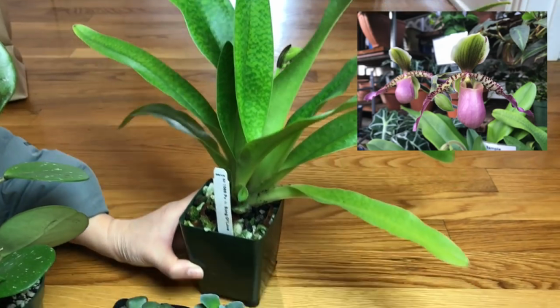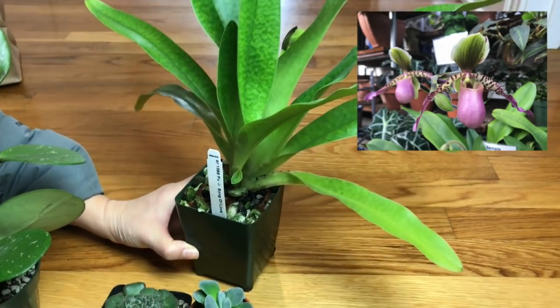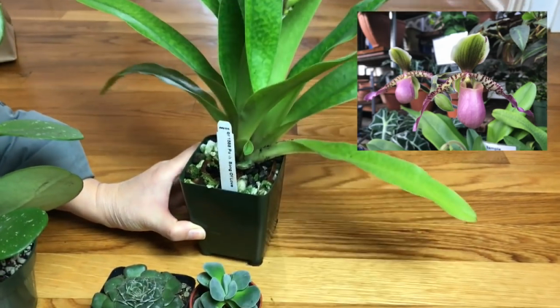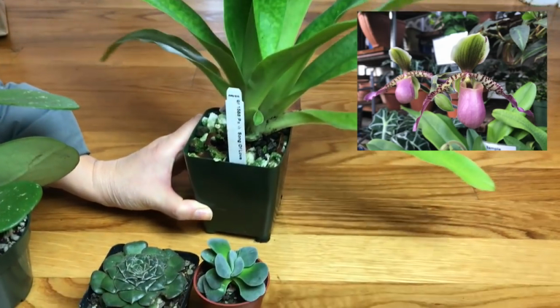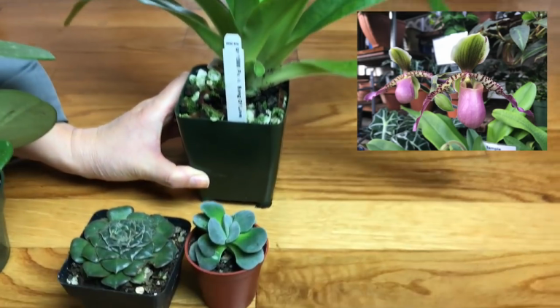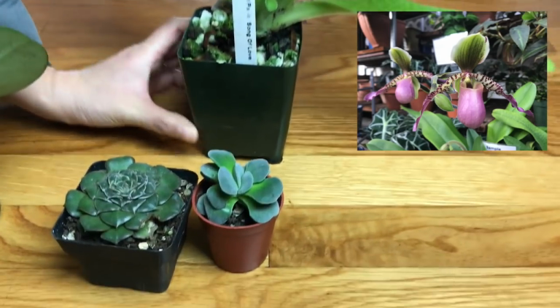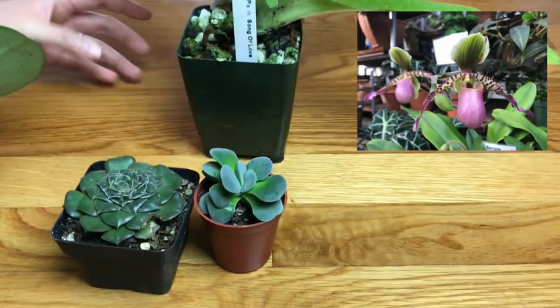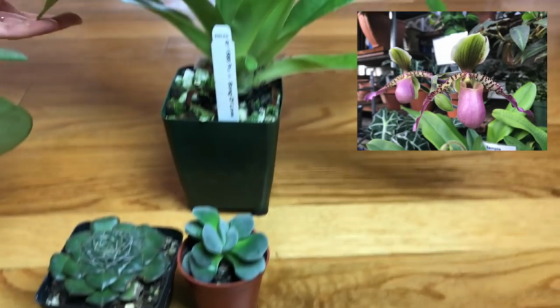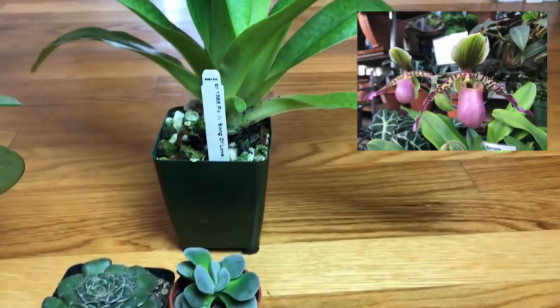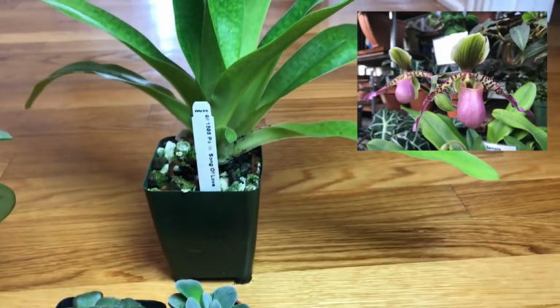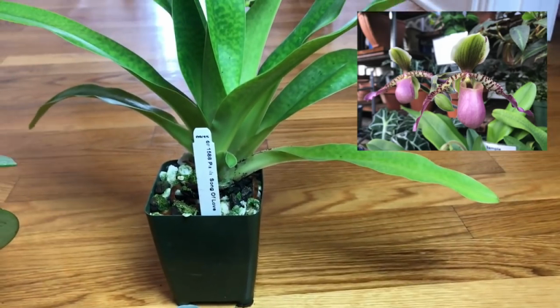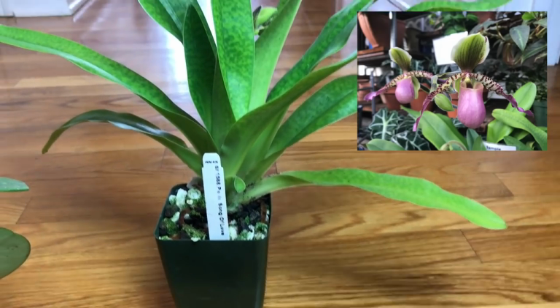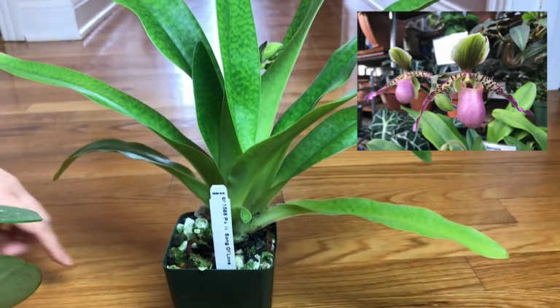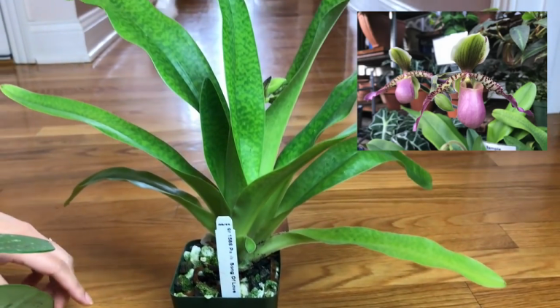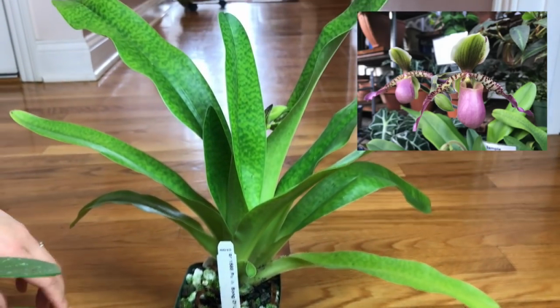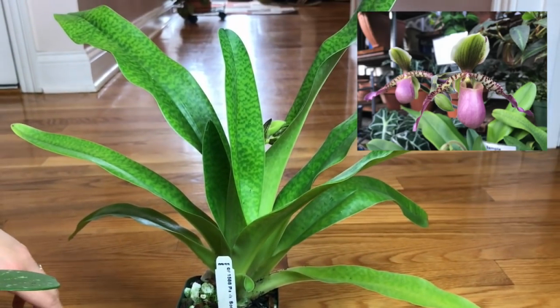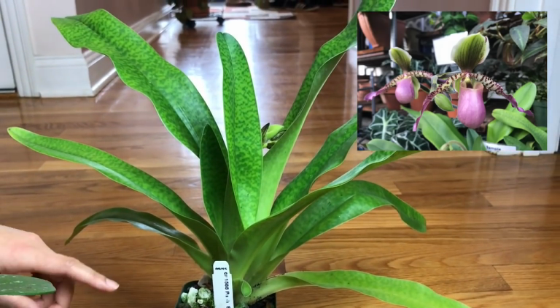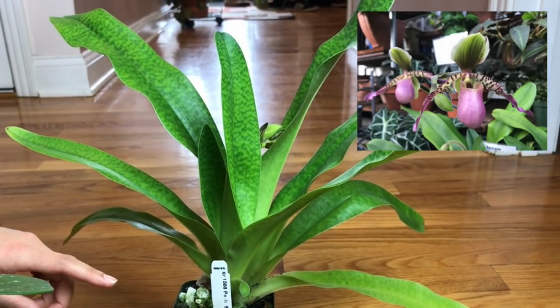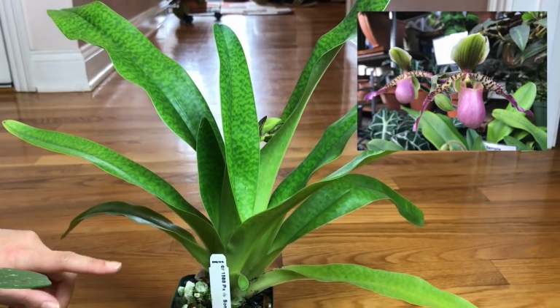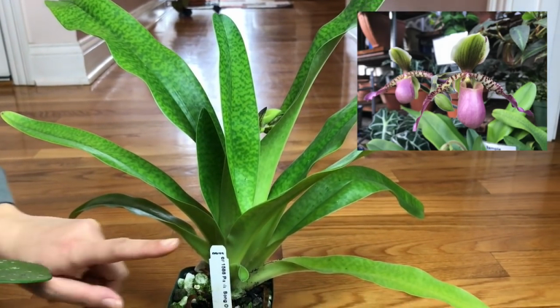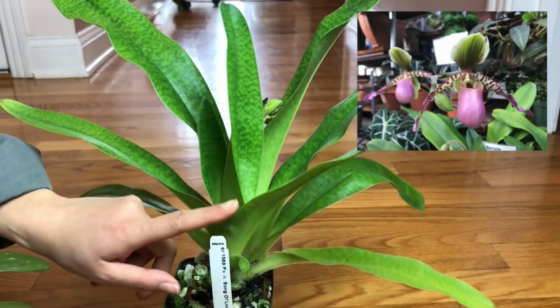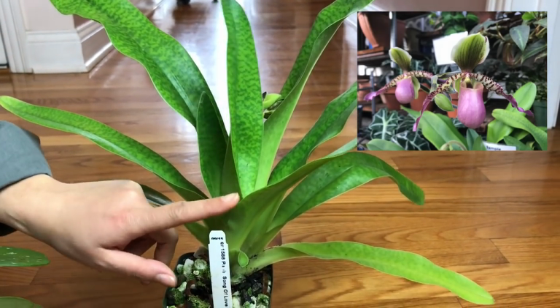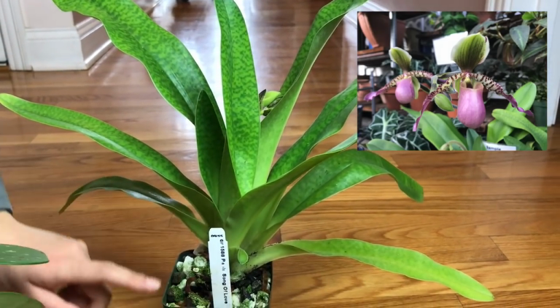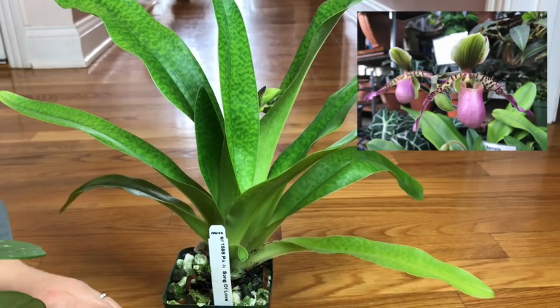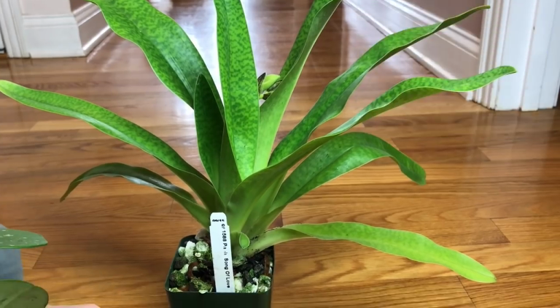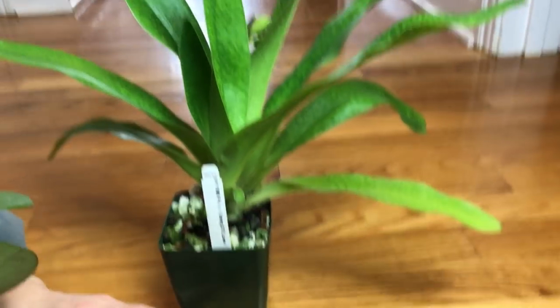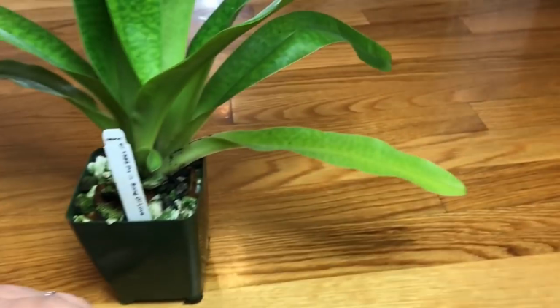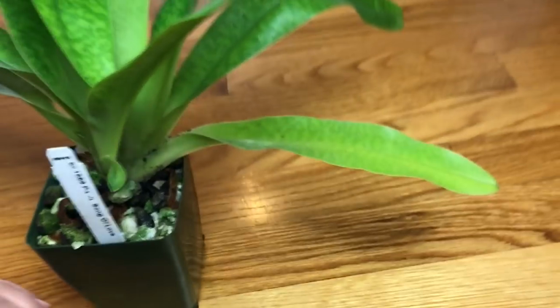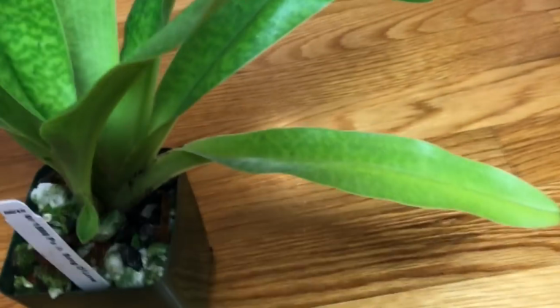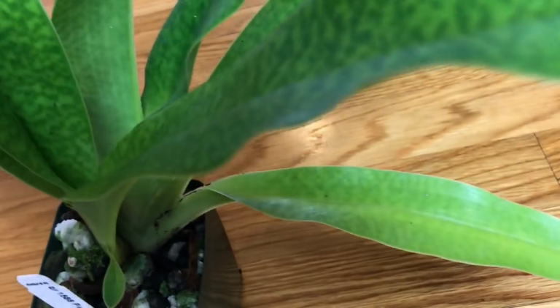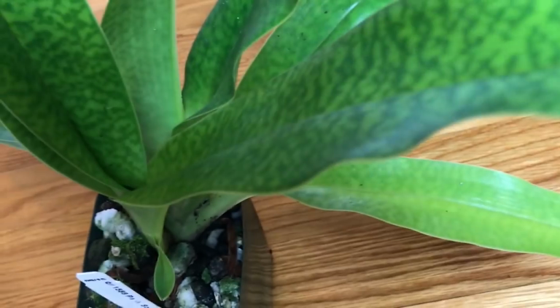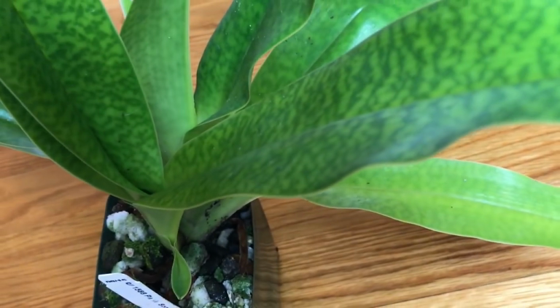This one was $30, which I think is a decent price since there's two big growths. No stem in here but maybe in the future — there's new growth inside, a new leaf.